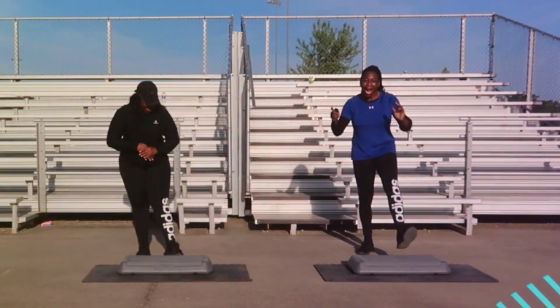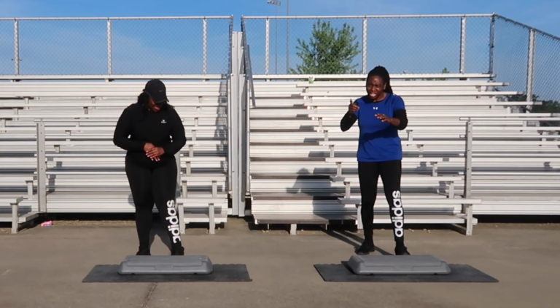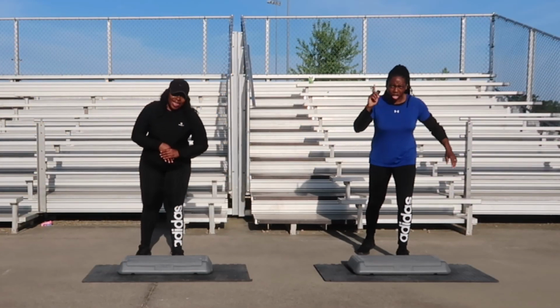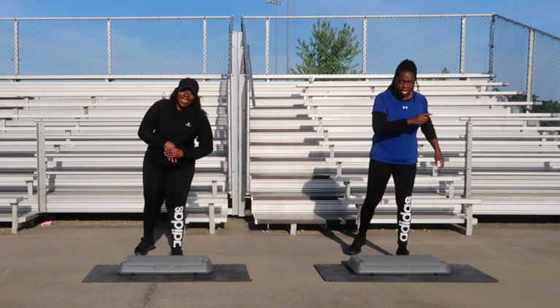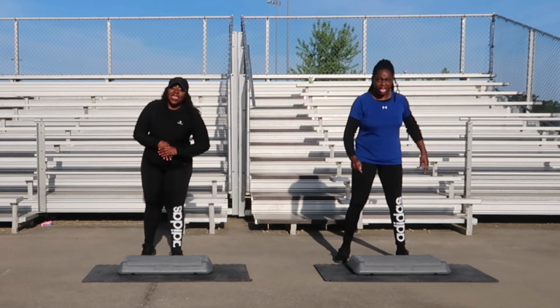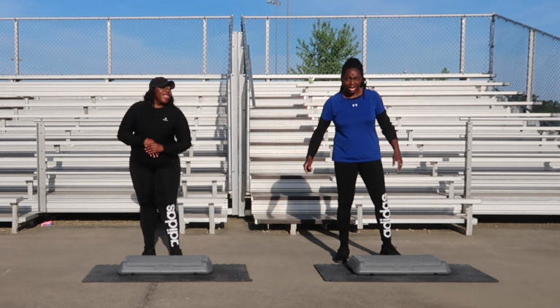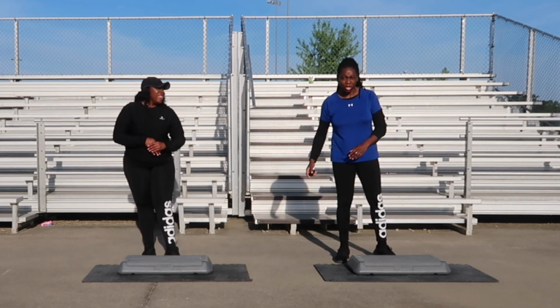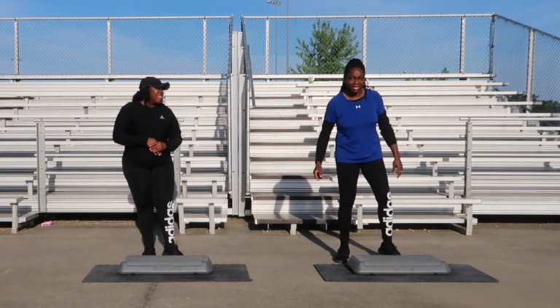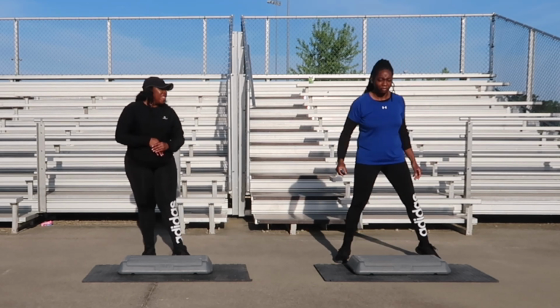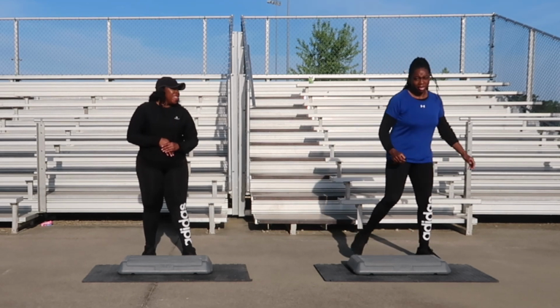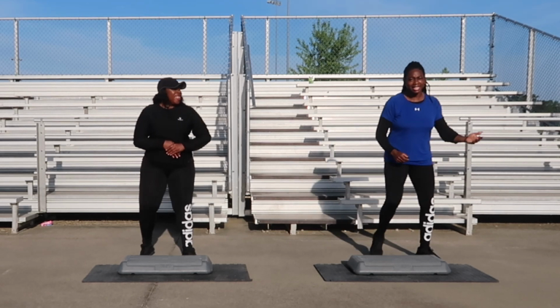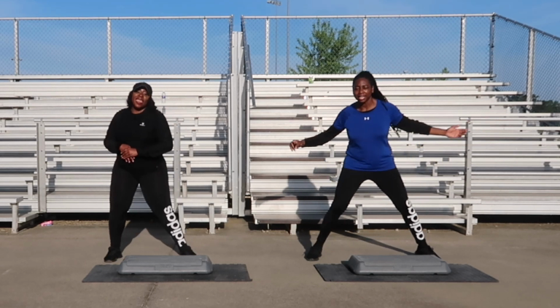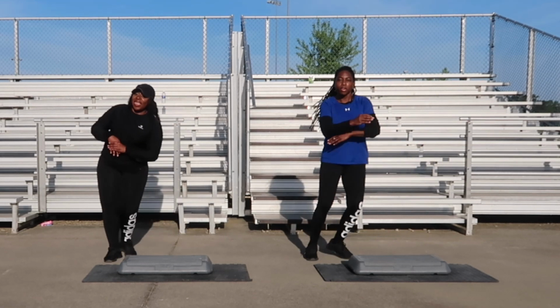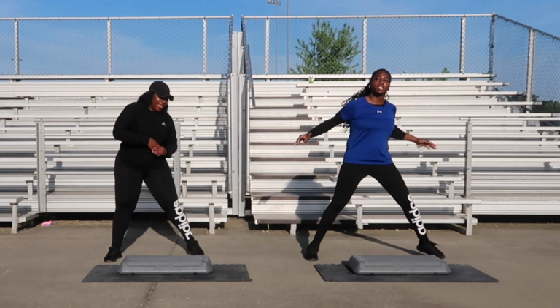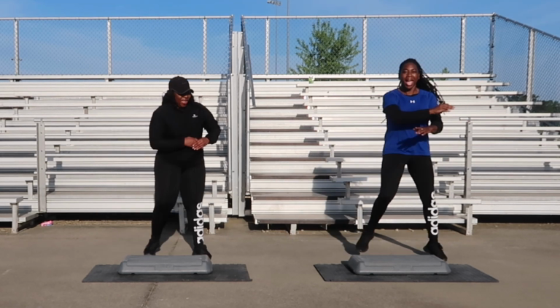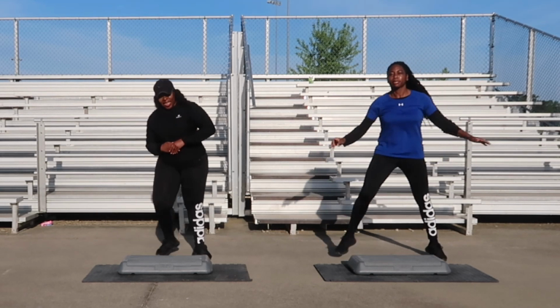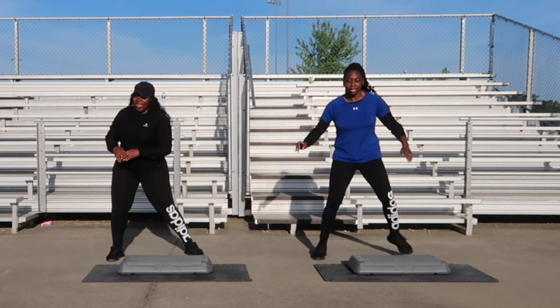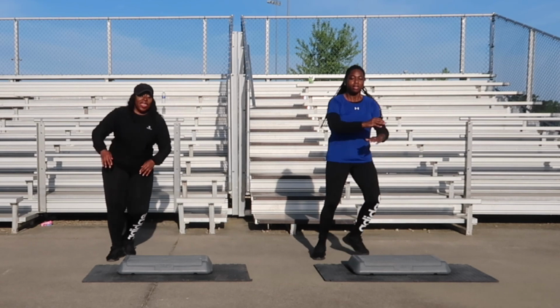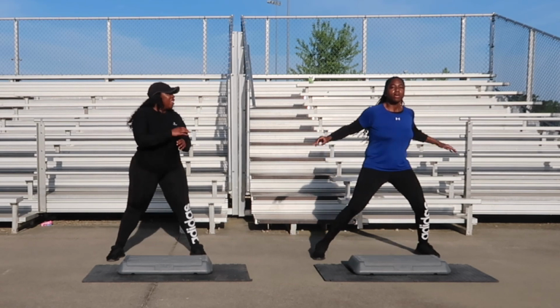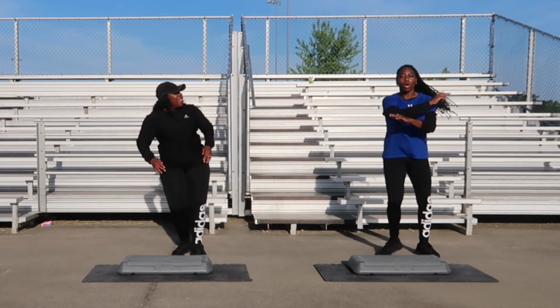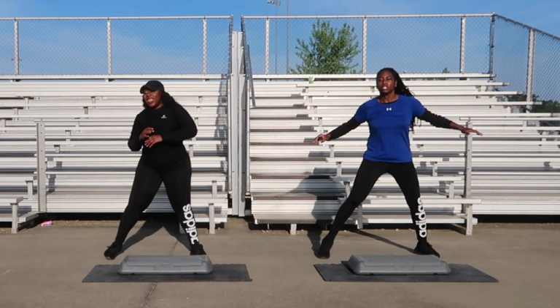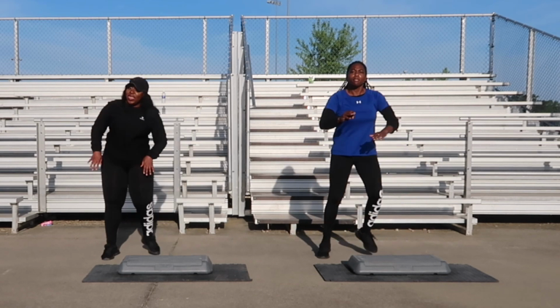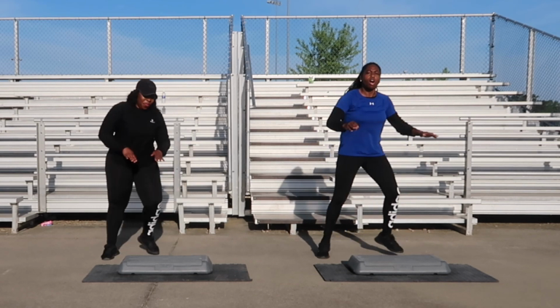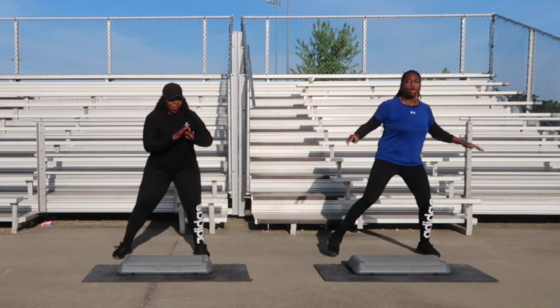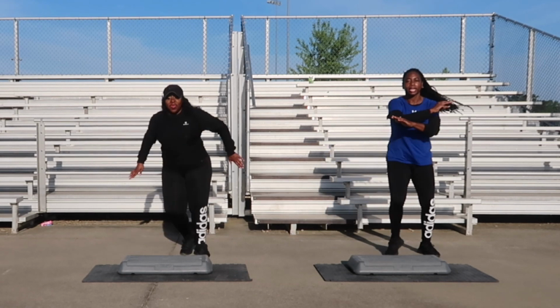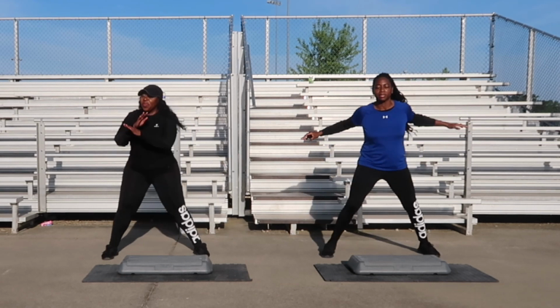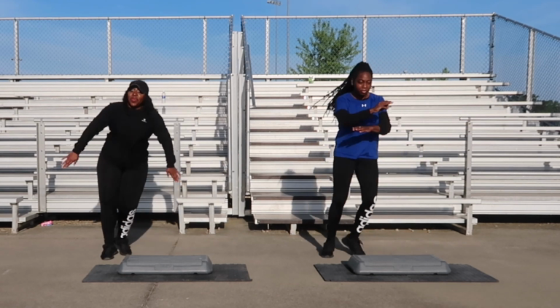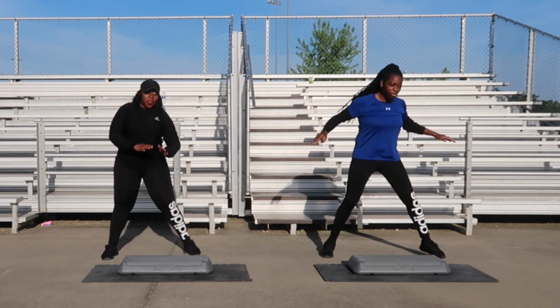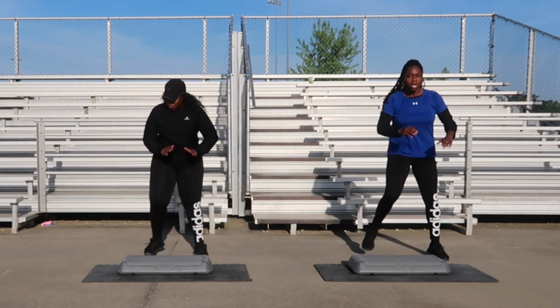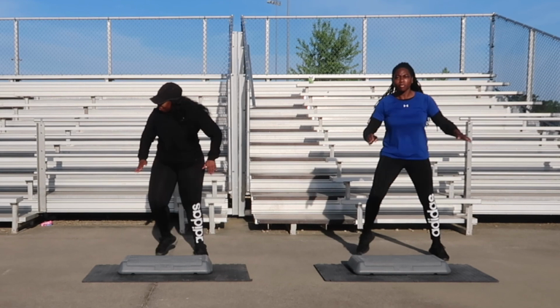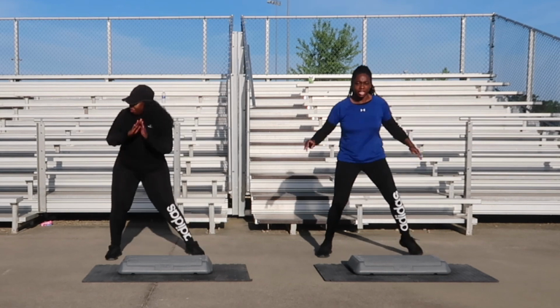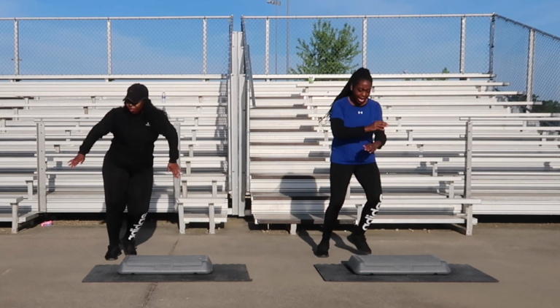All right guys, you're doing great. We're going to go ahead and go to our next song. Side to side. First move is going to be back taps, four counts. Following that will be over the board for four counts. Let's get ready for these back taps. Y'all ready? Three, two, one — let's go!